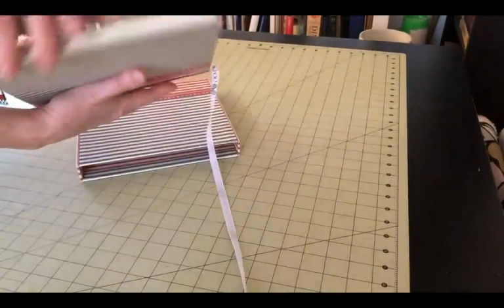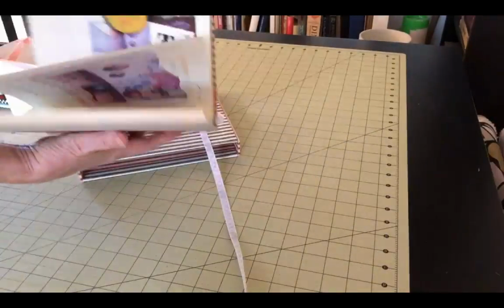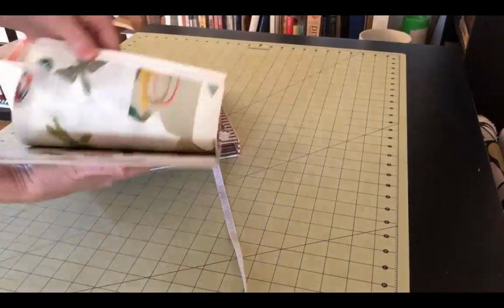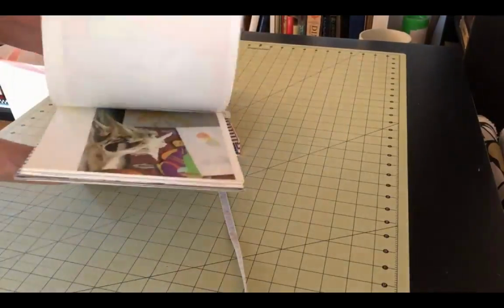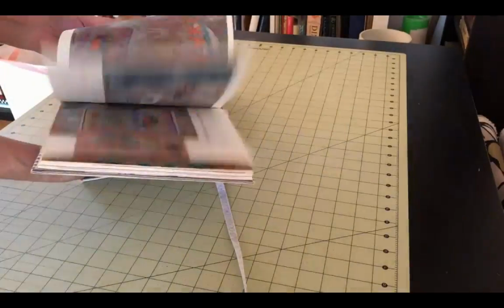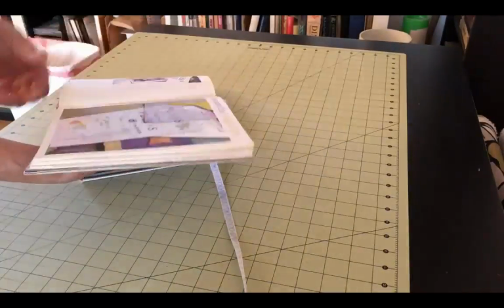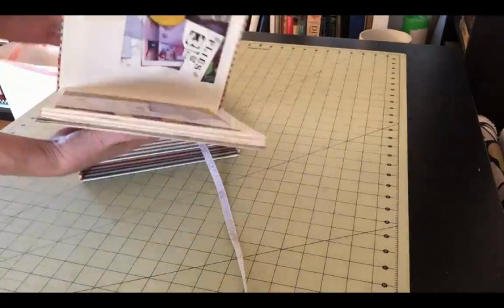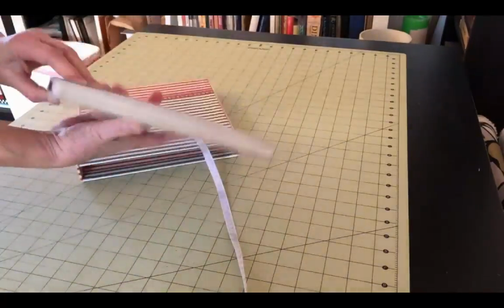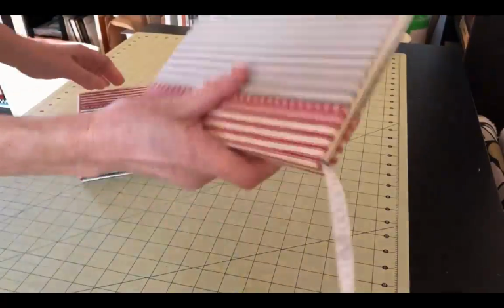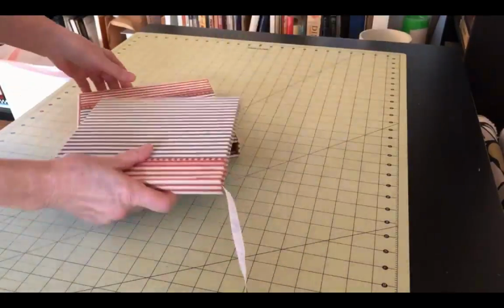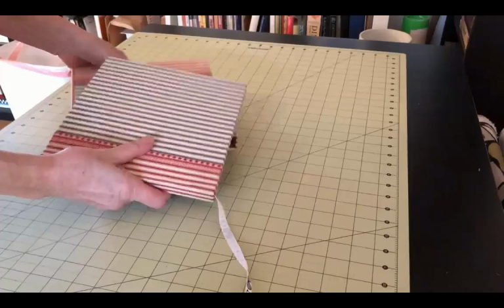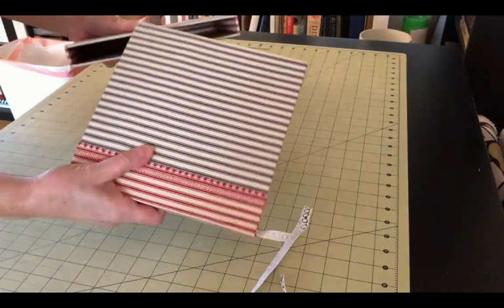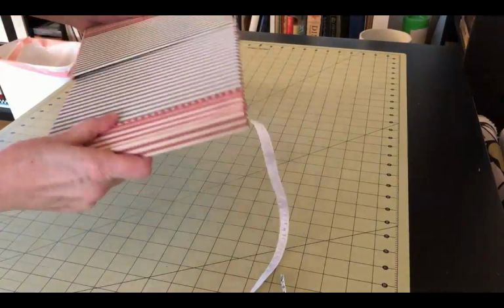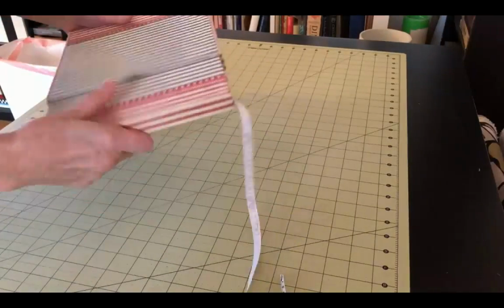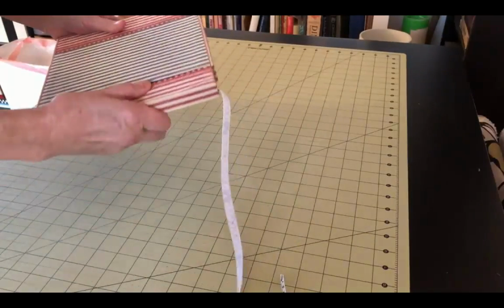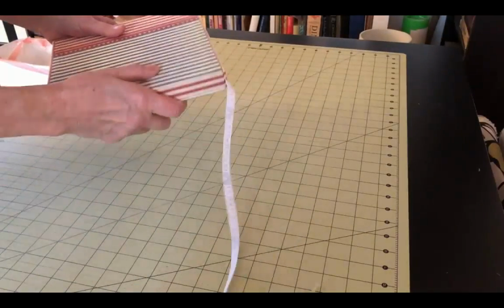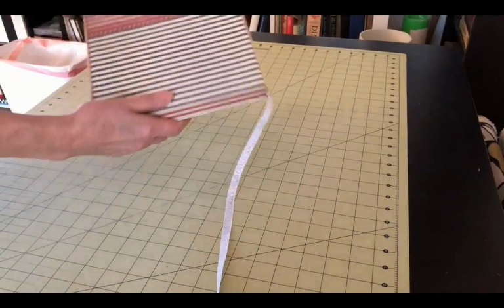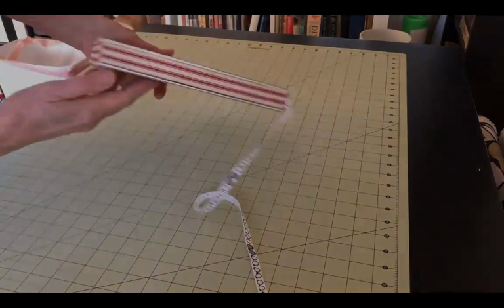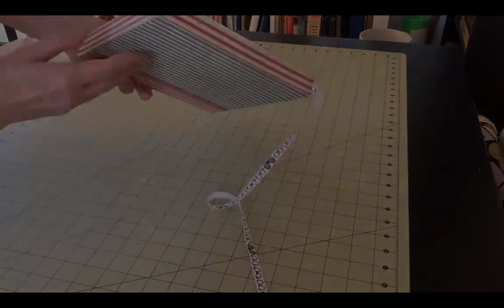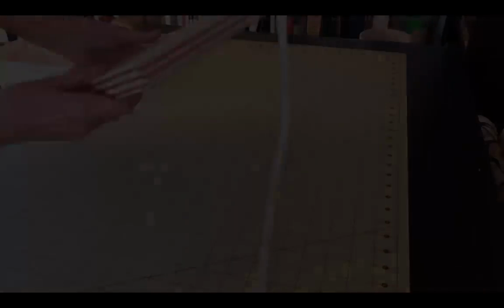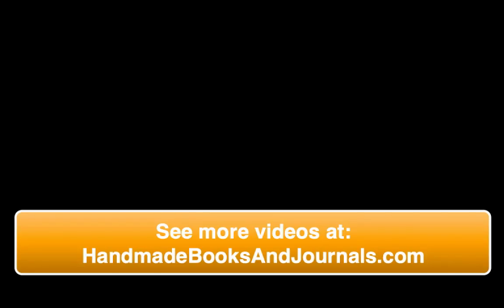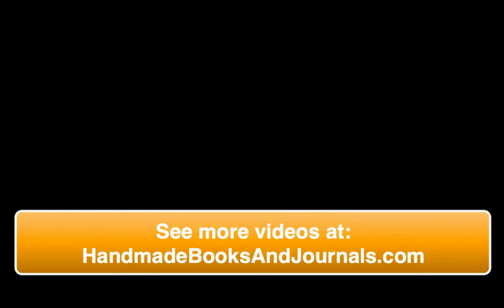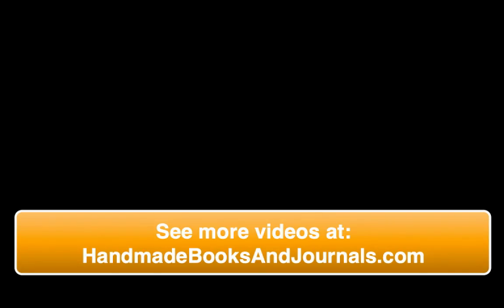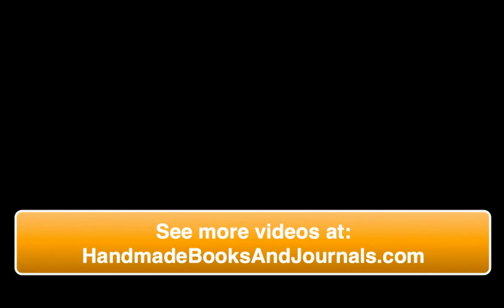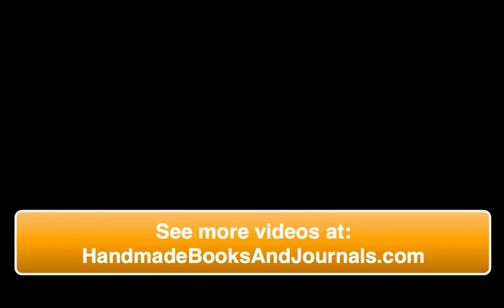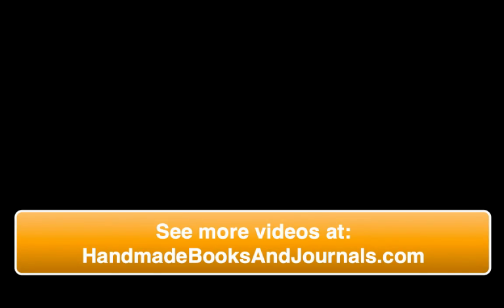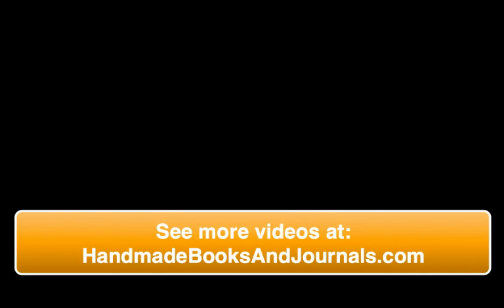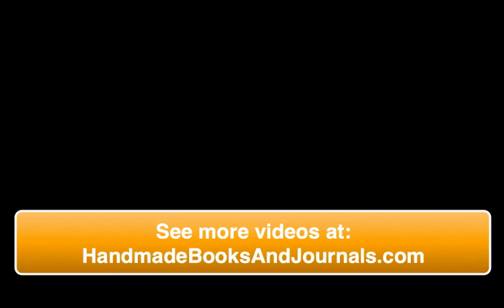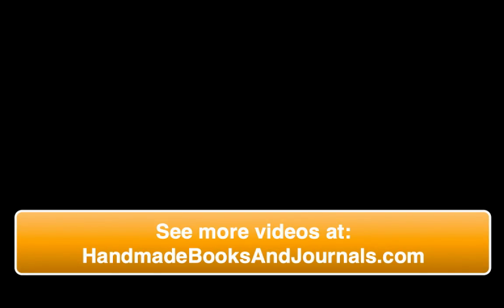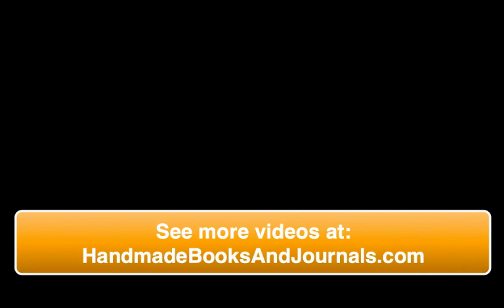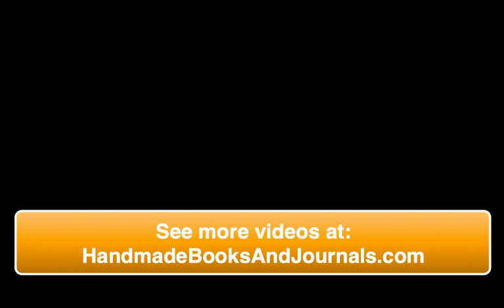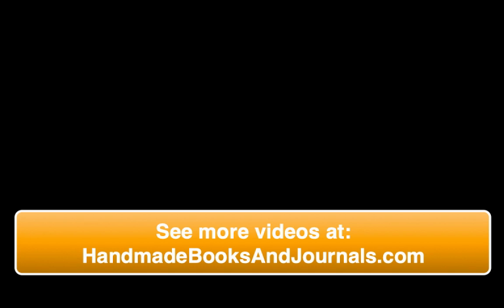And that's it. Let it dry overnight and your slip case is ready to use.